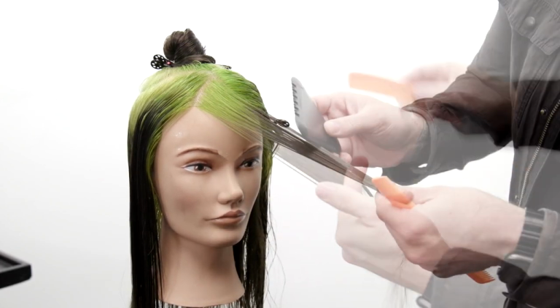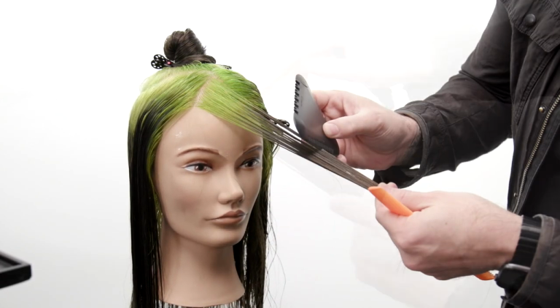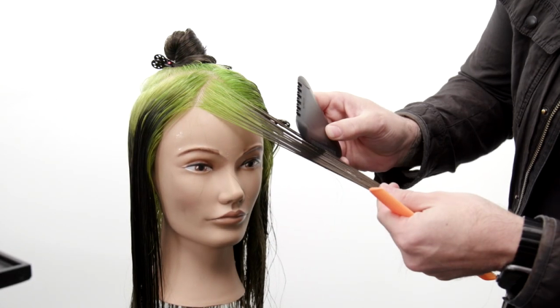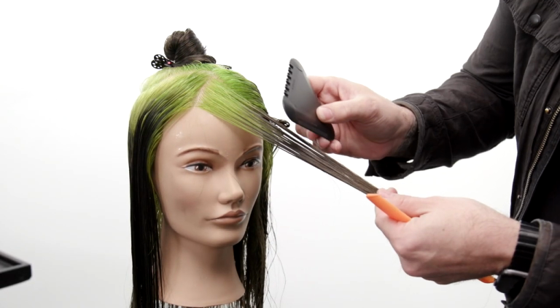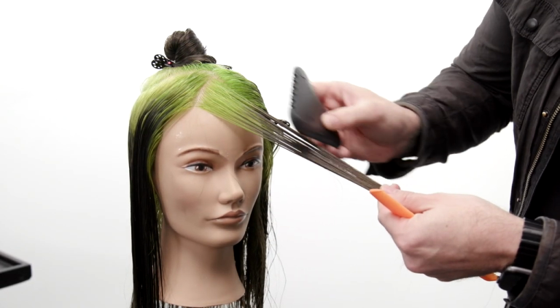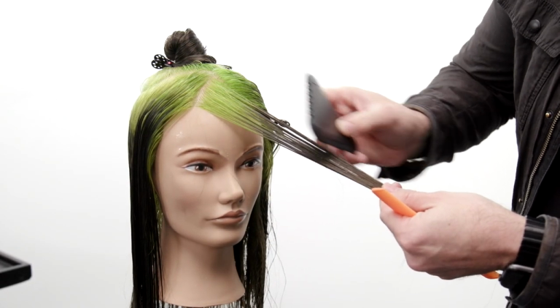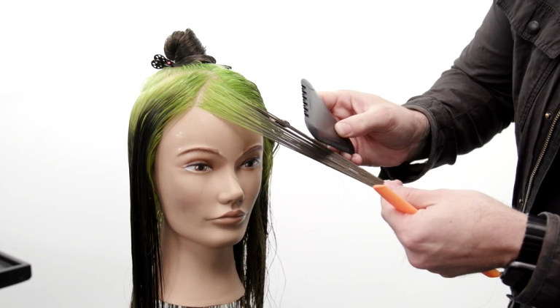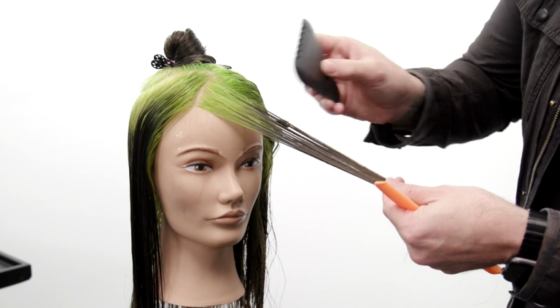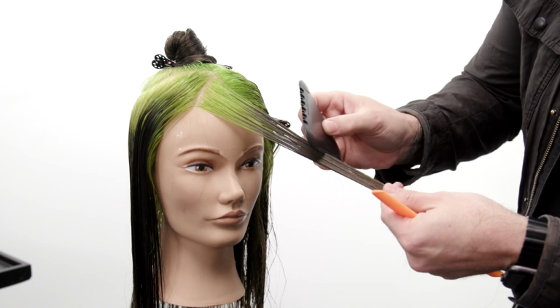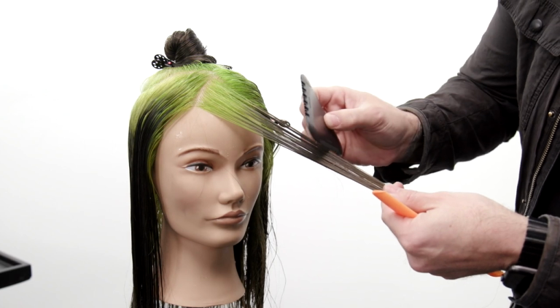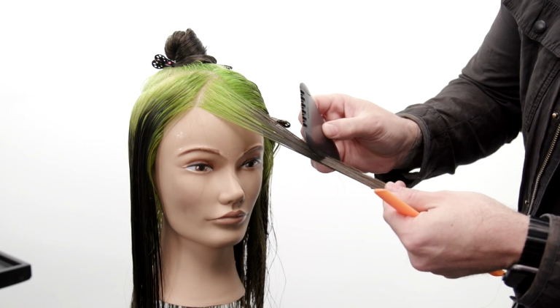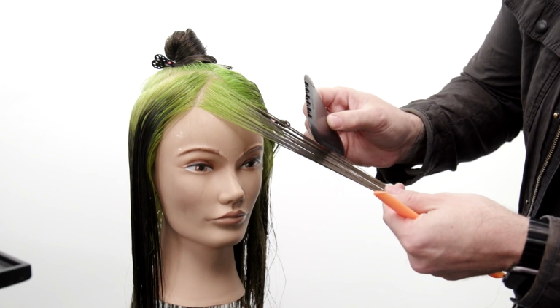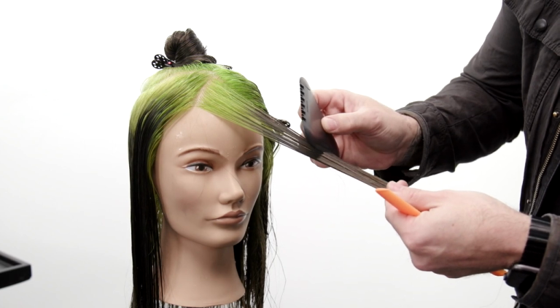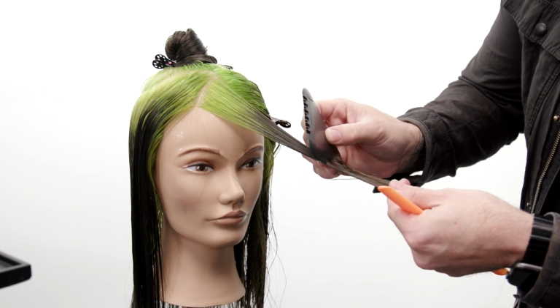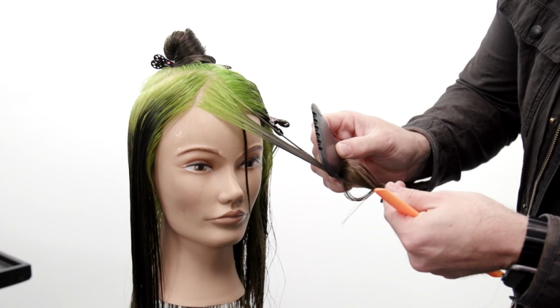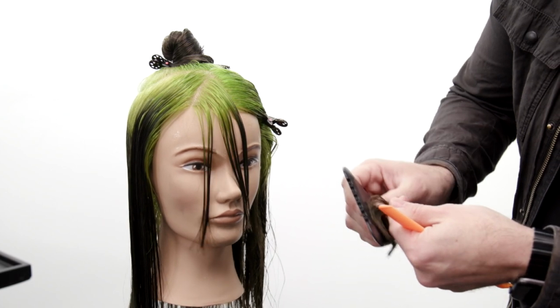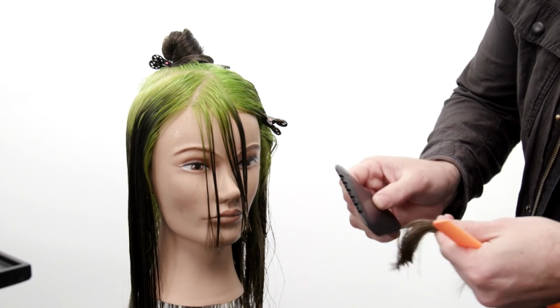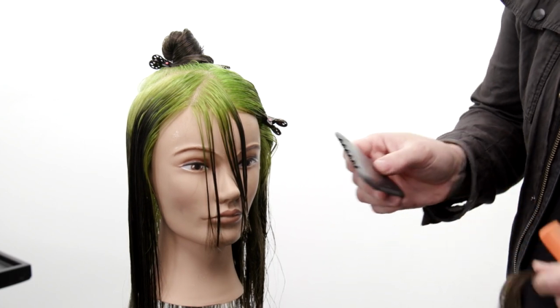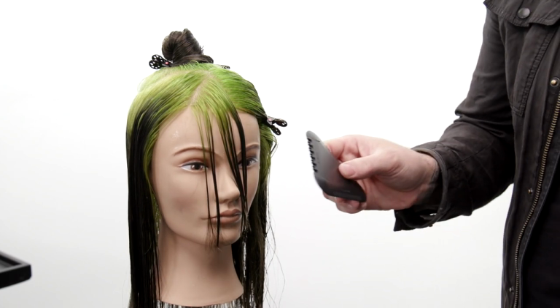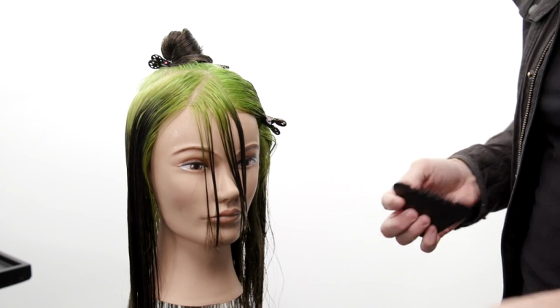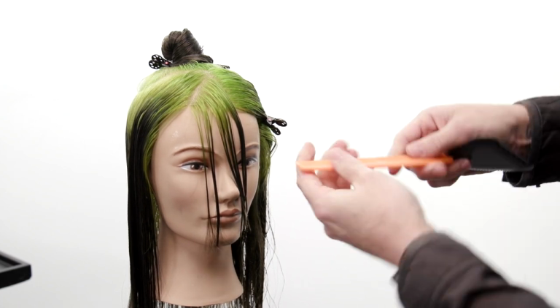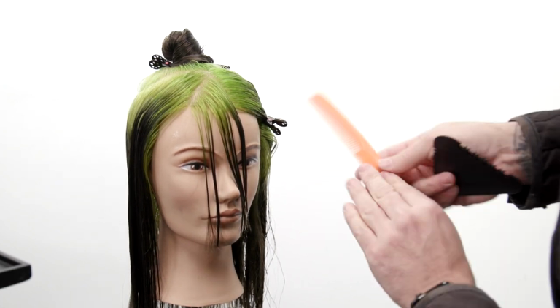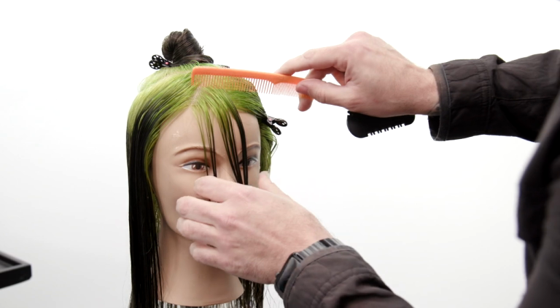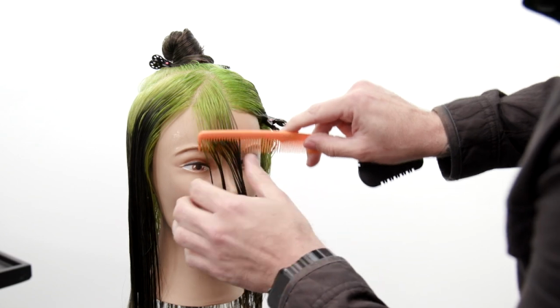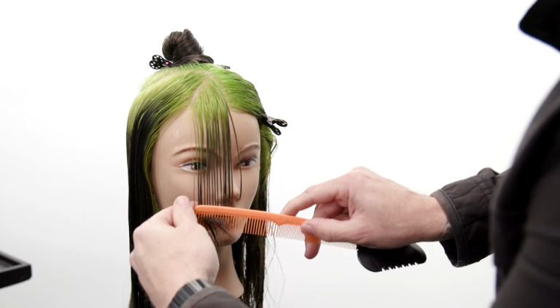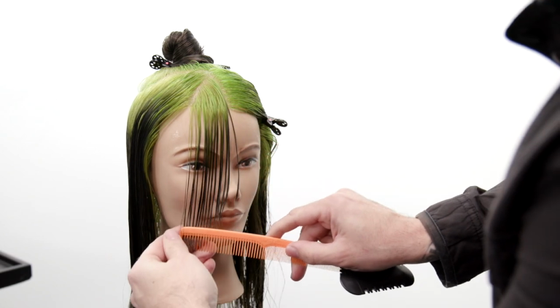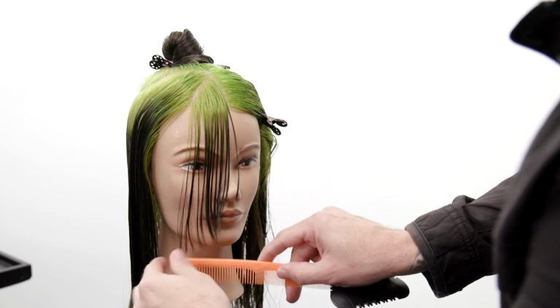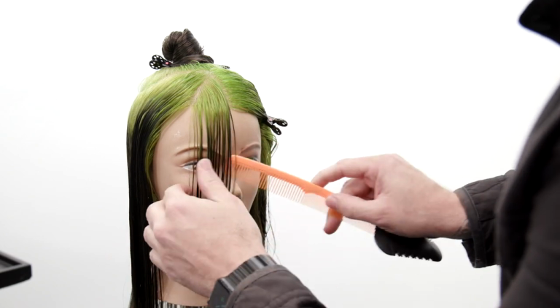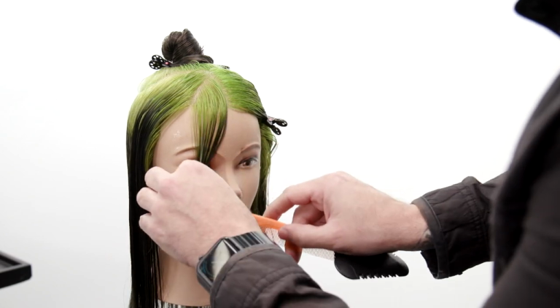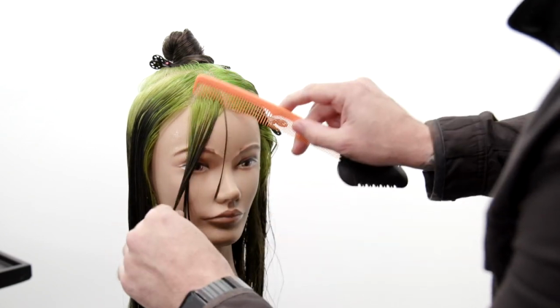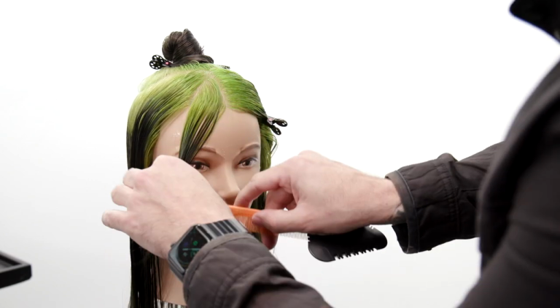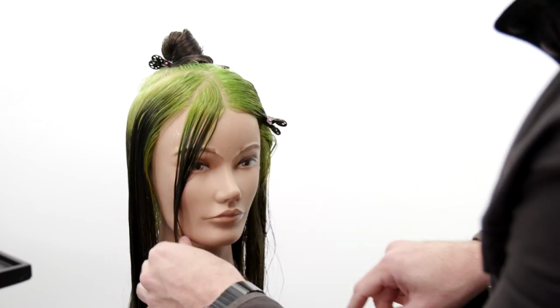This is the tri razor by Free Salon Education. You can get it on our online store — check the description below for the link. It's $44.95, and it's the best, most fun thing to cut hair with.